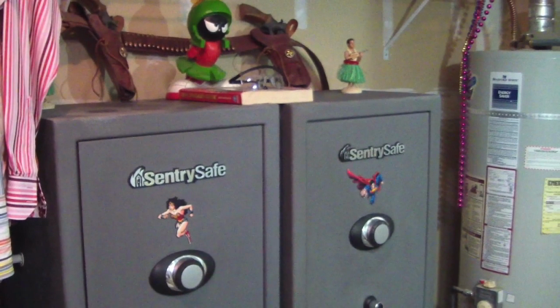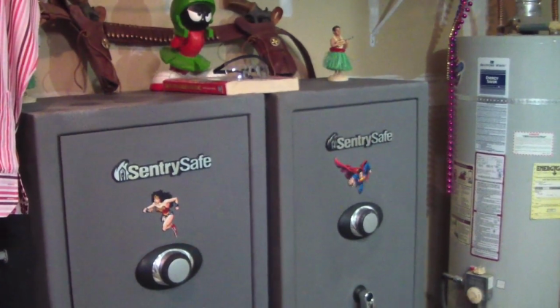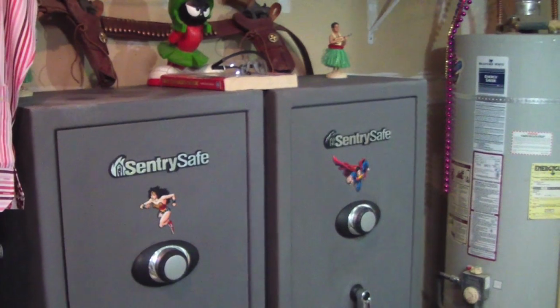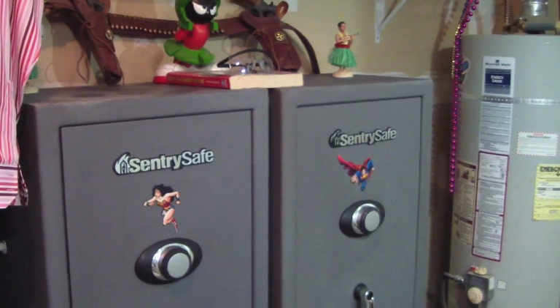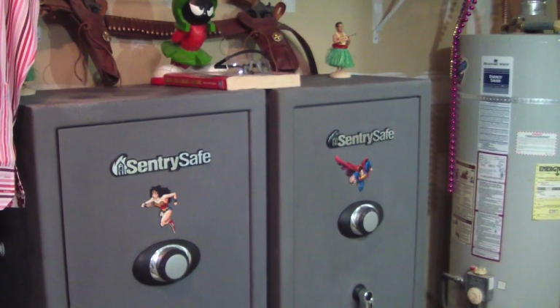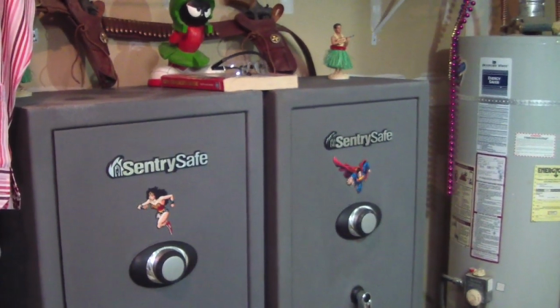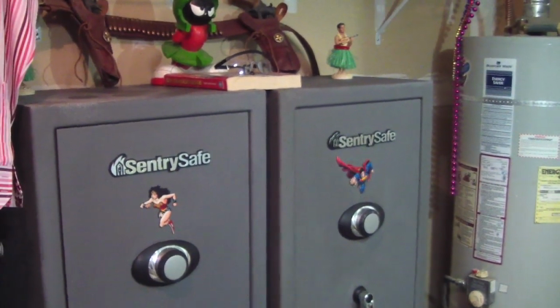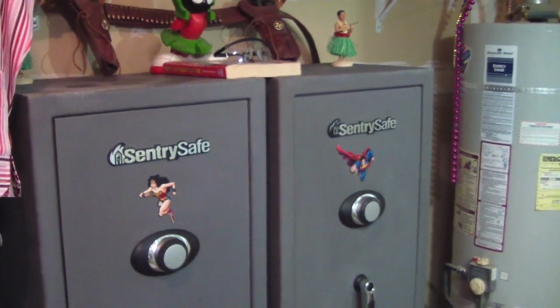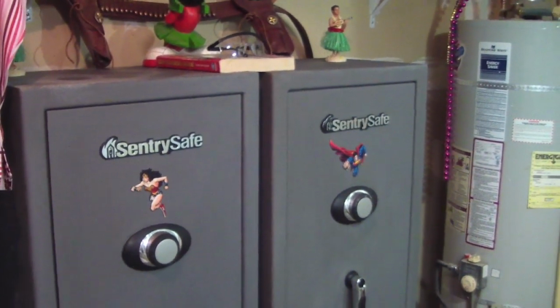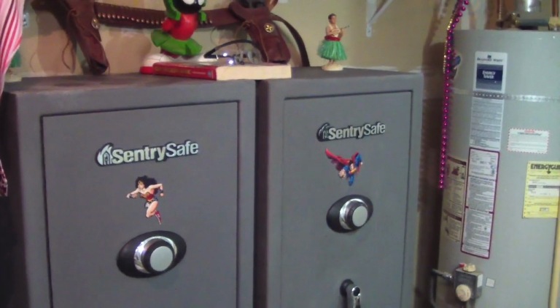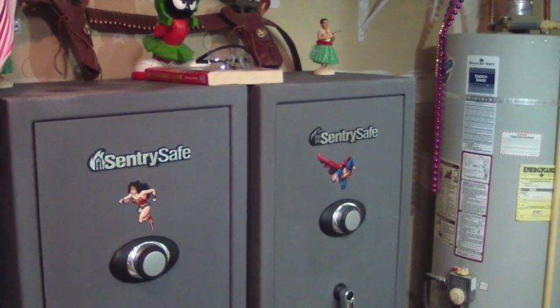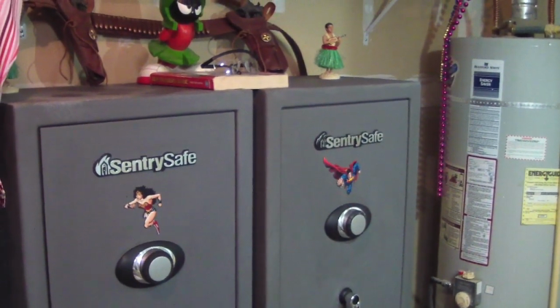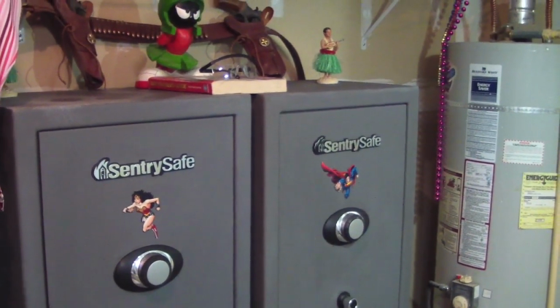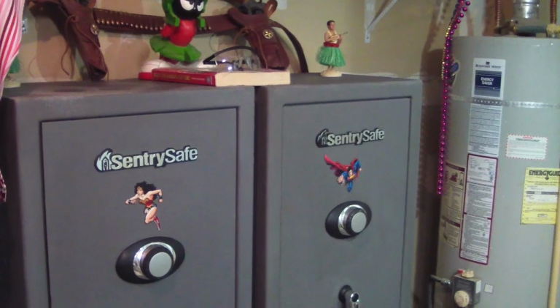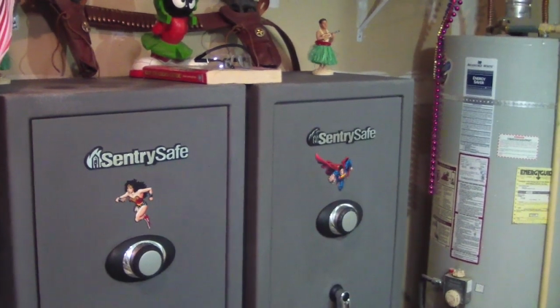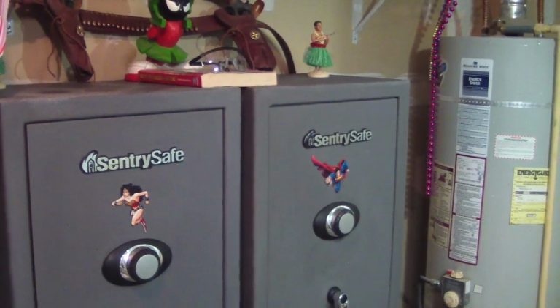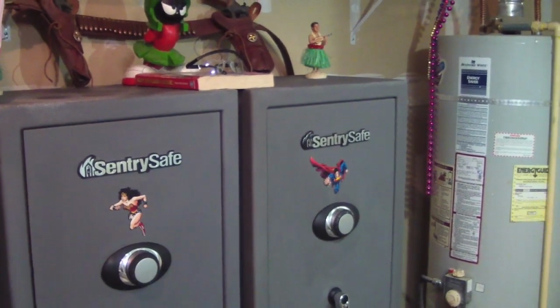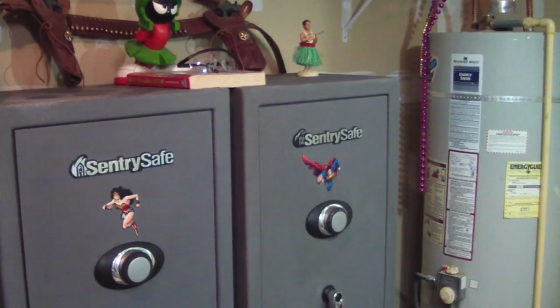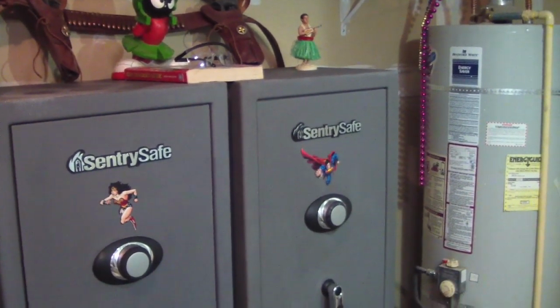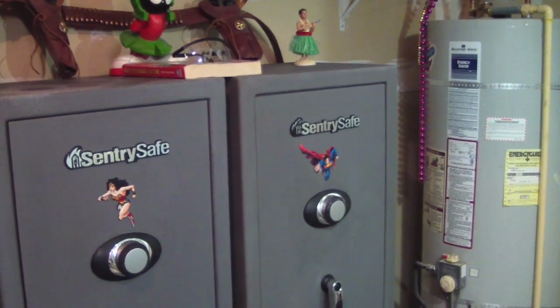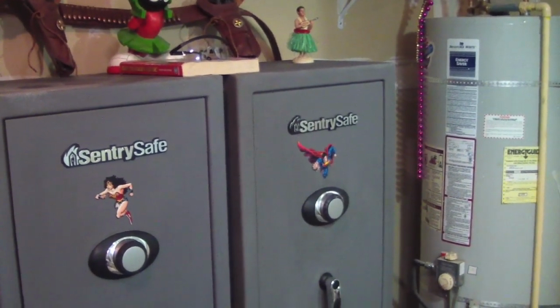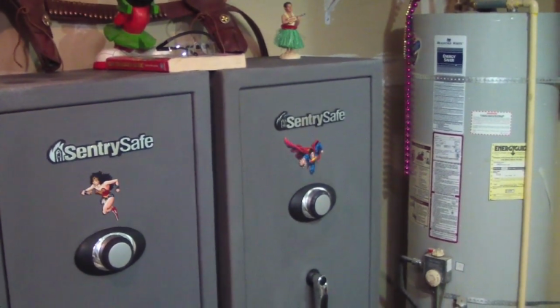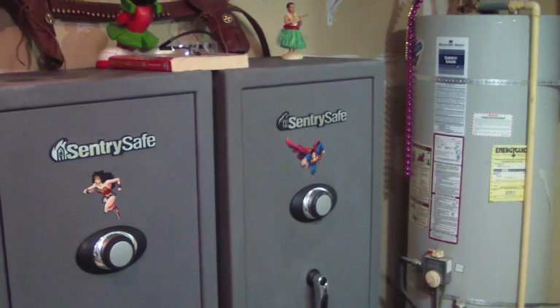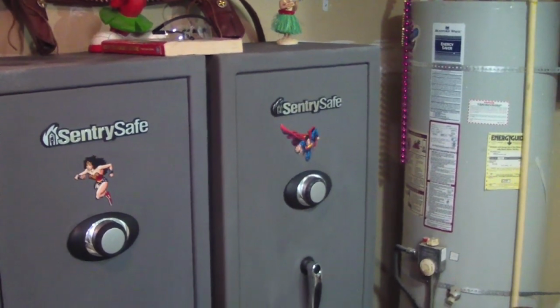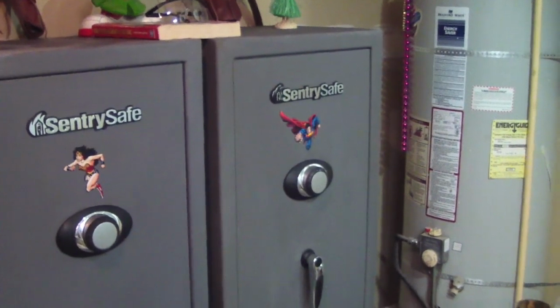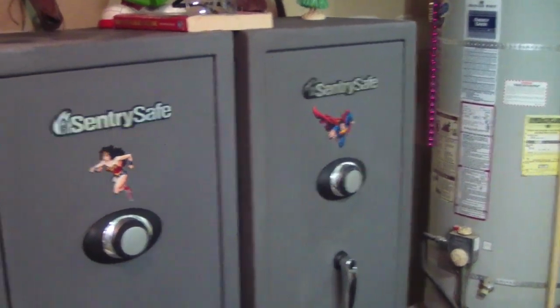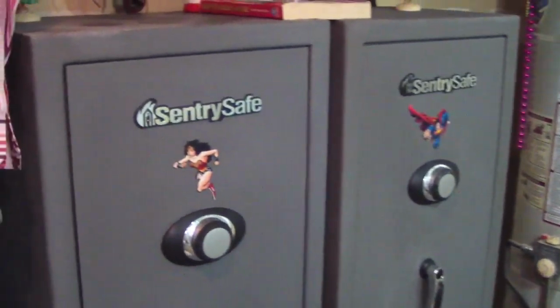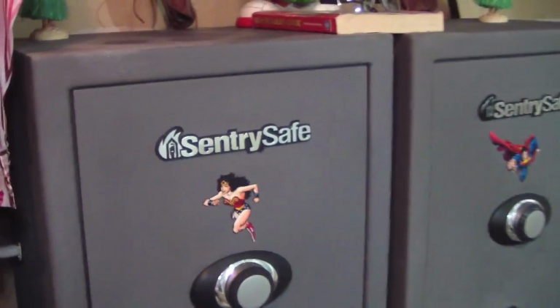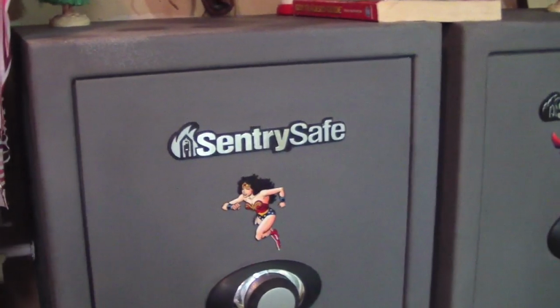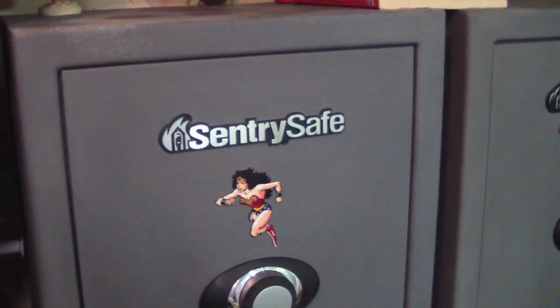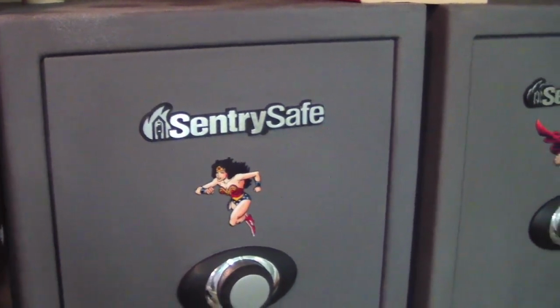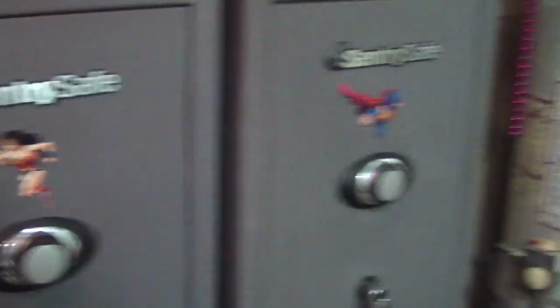I was just out here putting some guns away that I had just cleaned and it made me start wondering how many people out there keep their guns in a gun safe, and how many keep them in gun cabinets or what kind of gun safes do you use? I am cheap, so I just have a couple of cheap Sentry fire safes here.